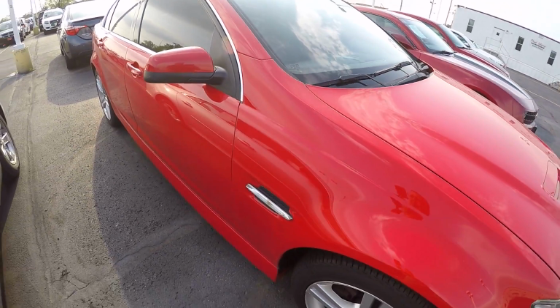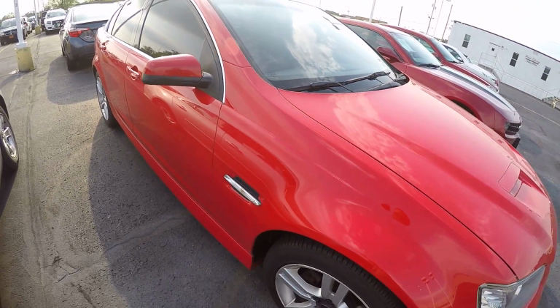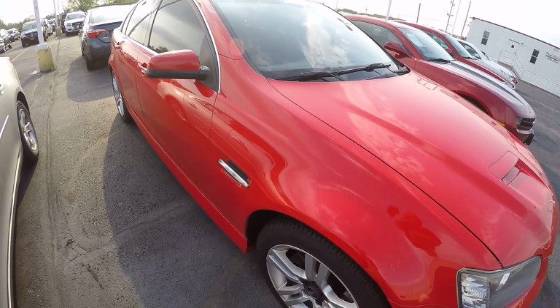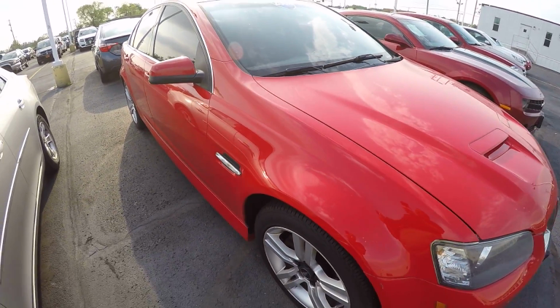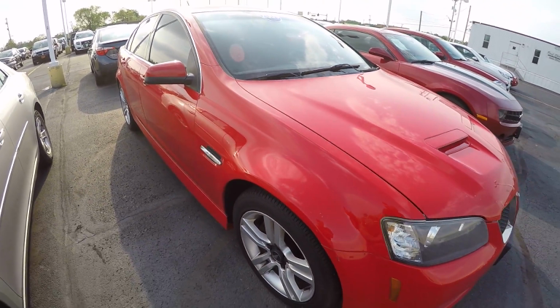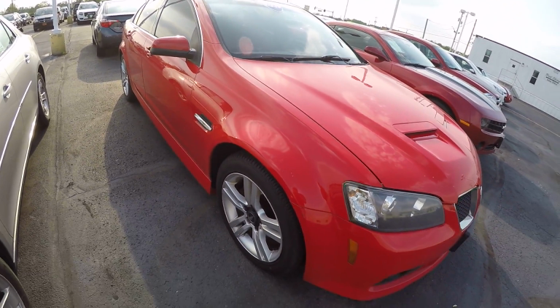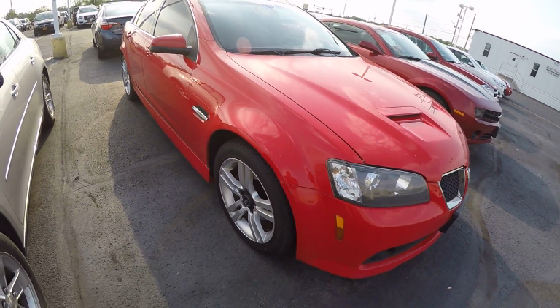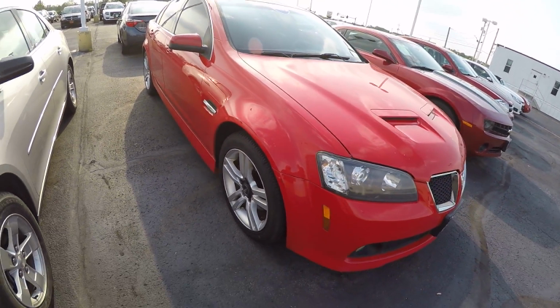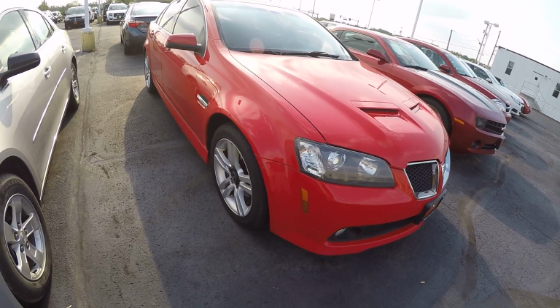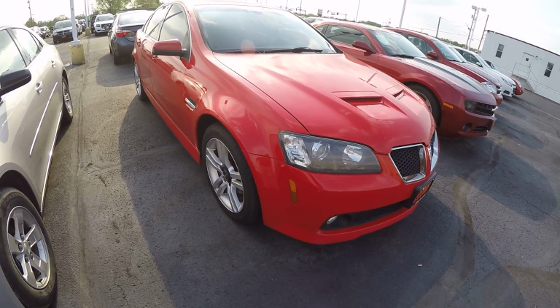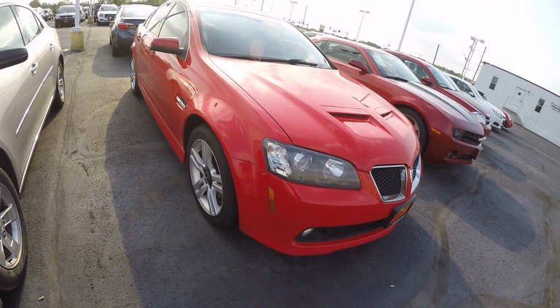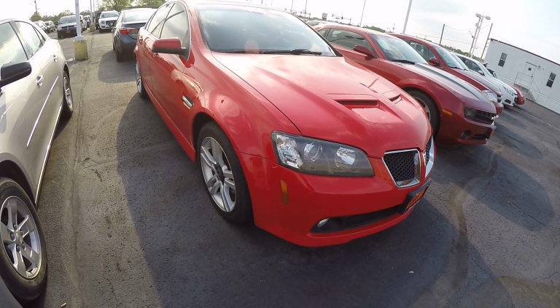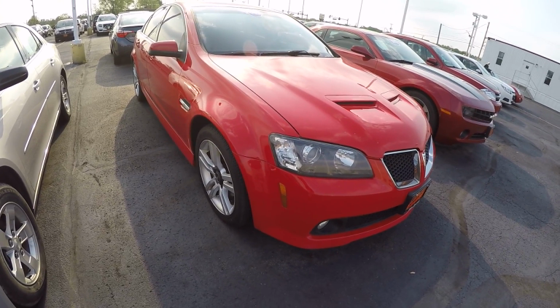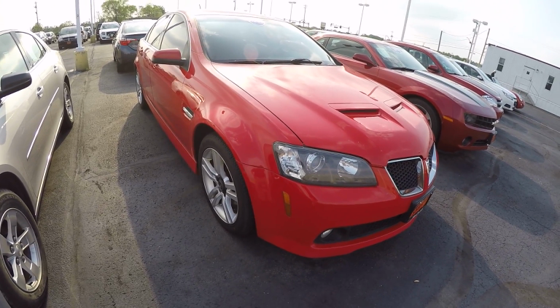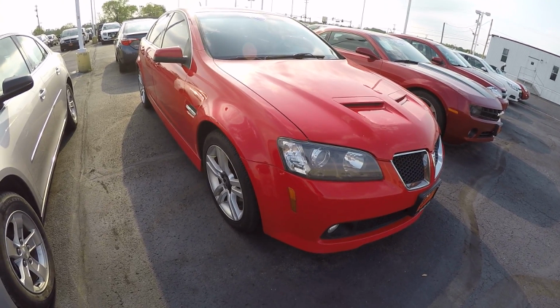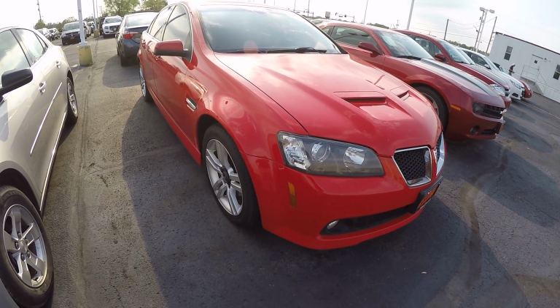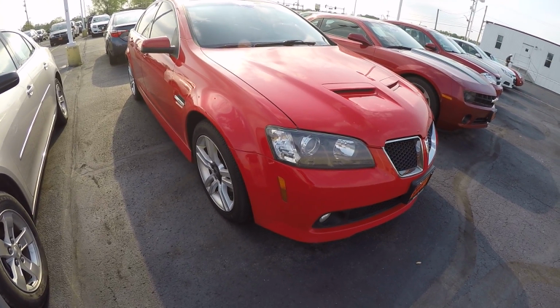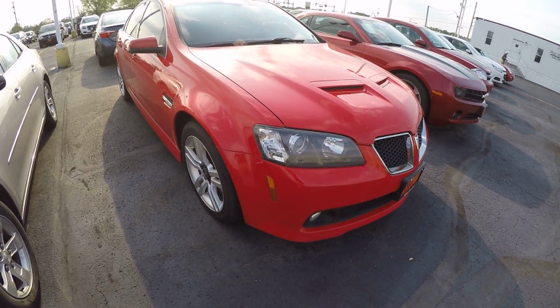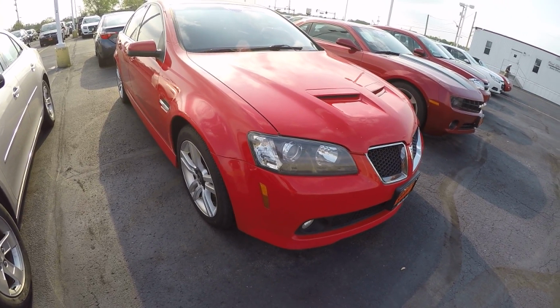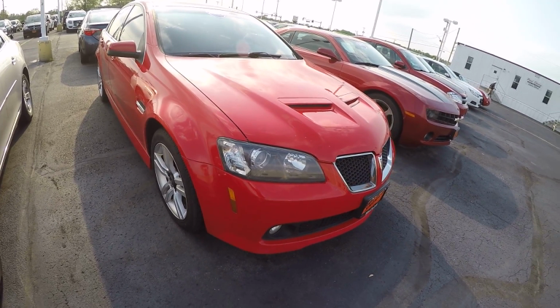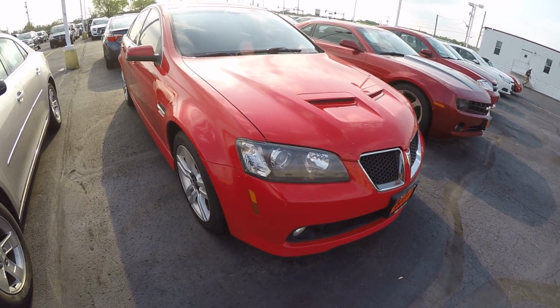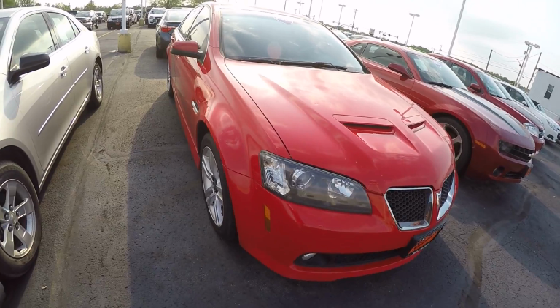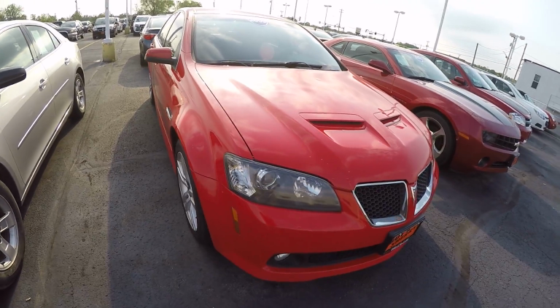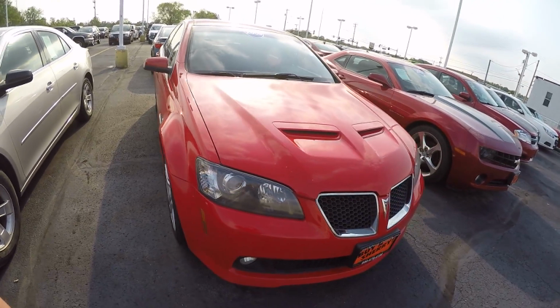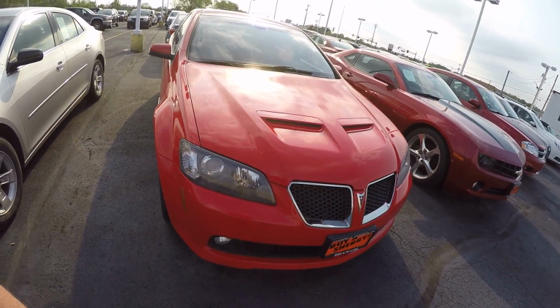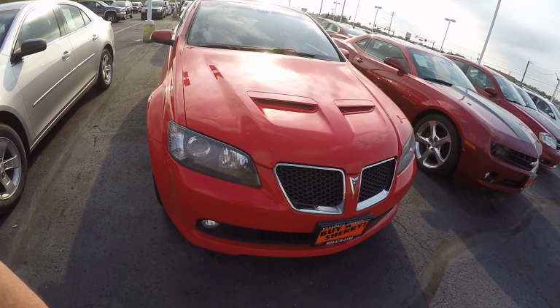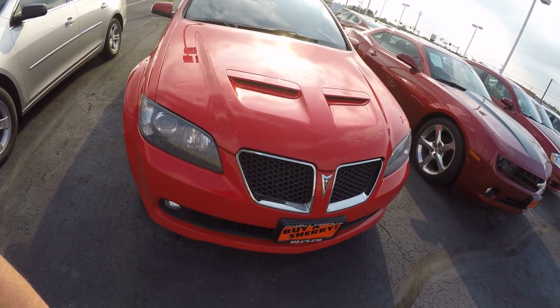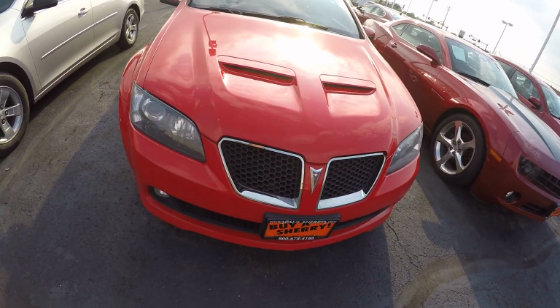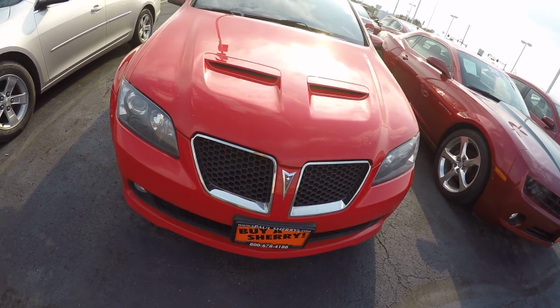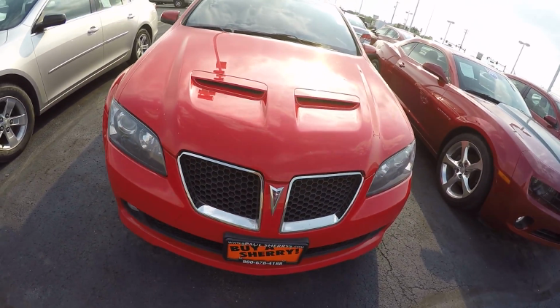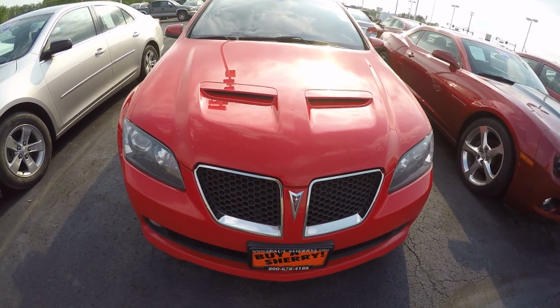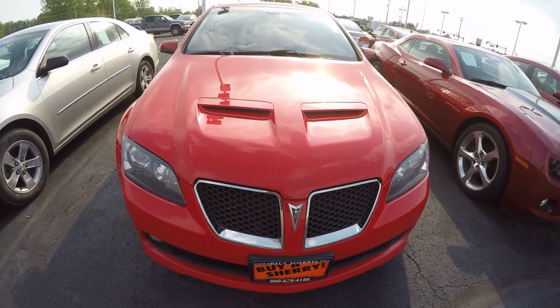Again, 2009 Pontiac G8, 160,000 miles, V6 car. Here at Sherry Chrysler Dodge Jeep and Ram in Piqua, Ohio. Come see me, Nick Ruiz.